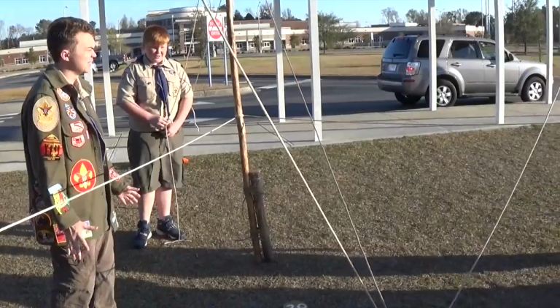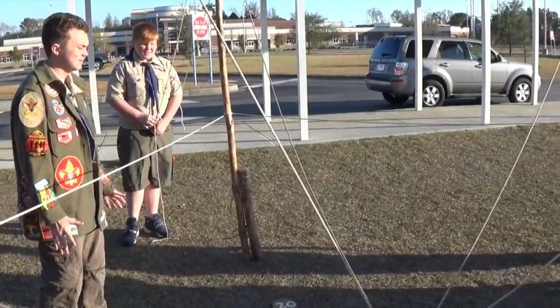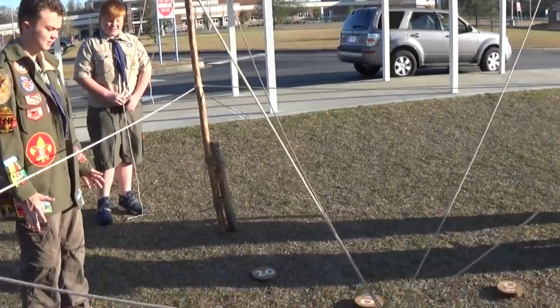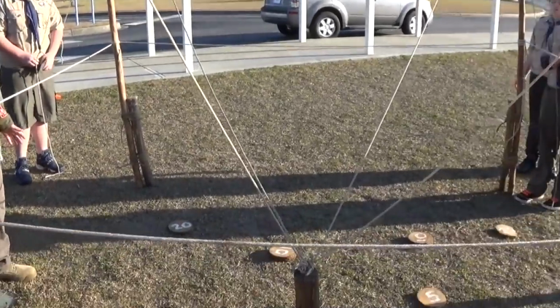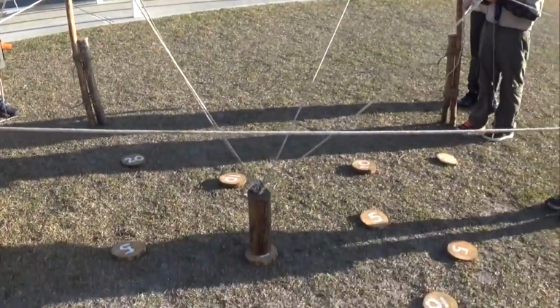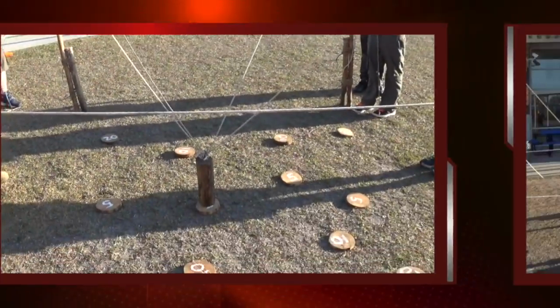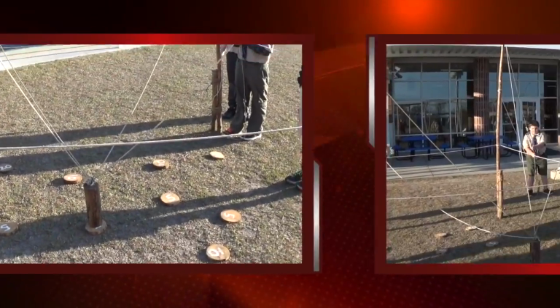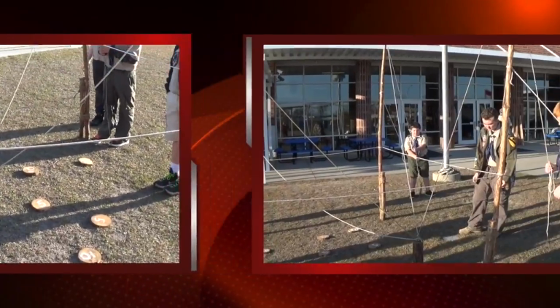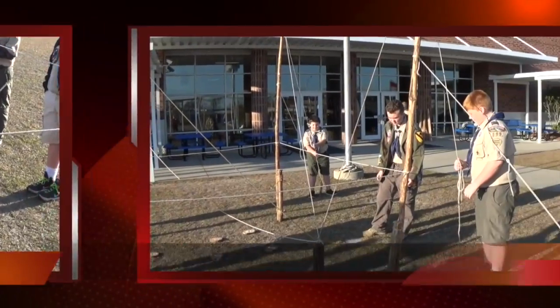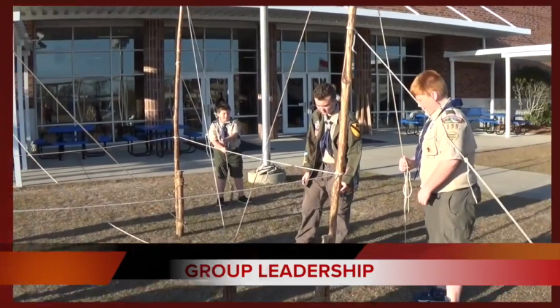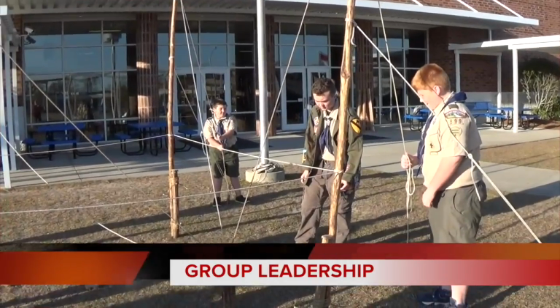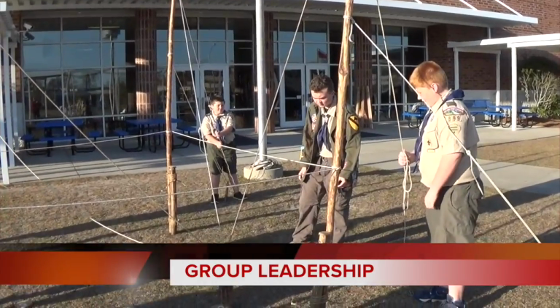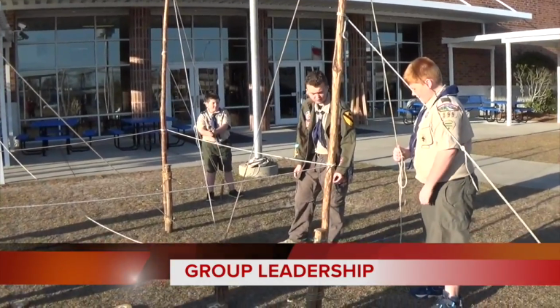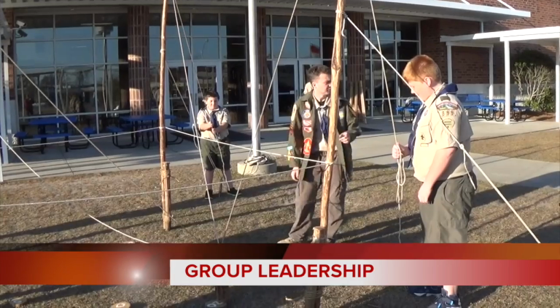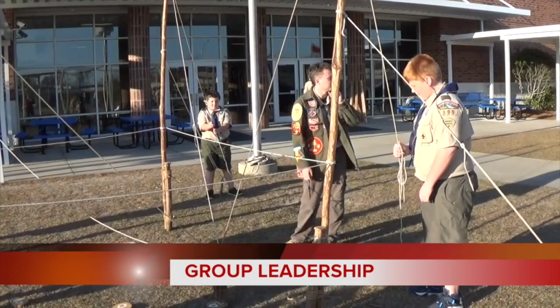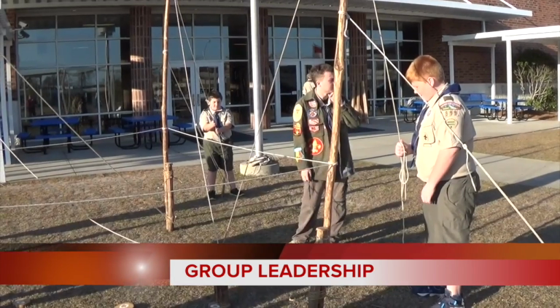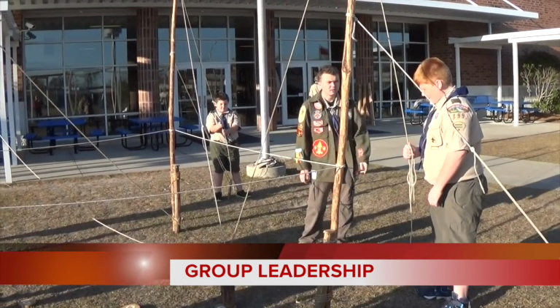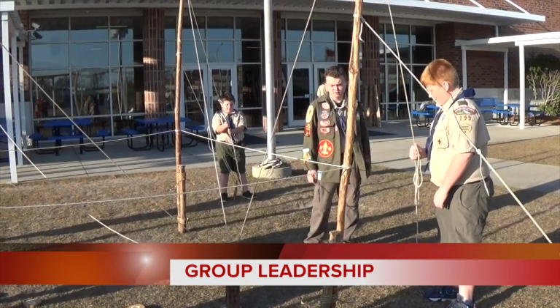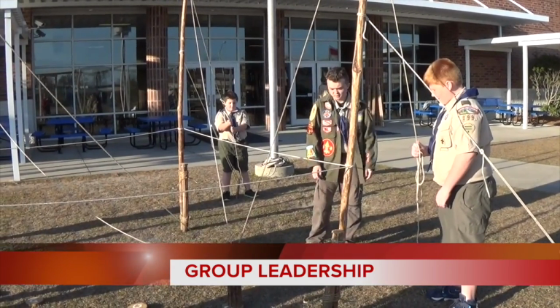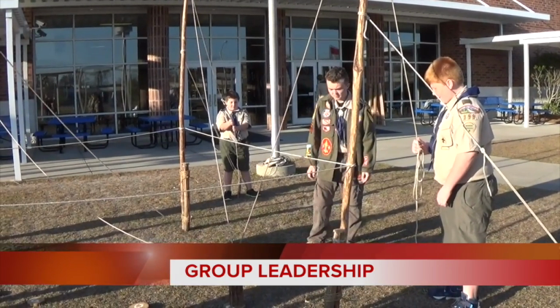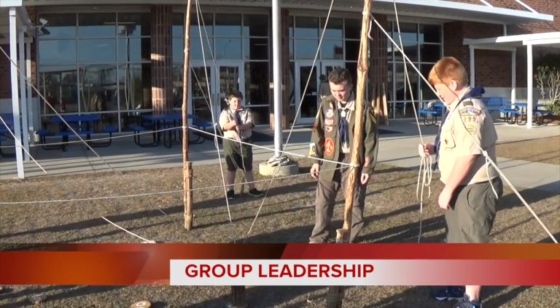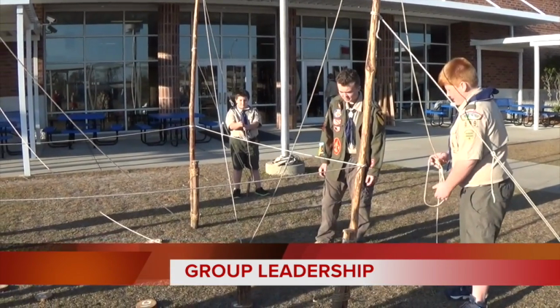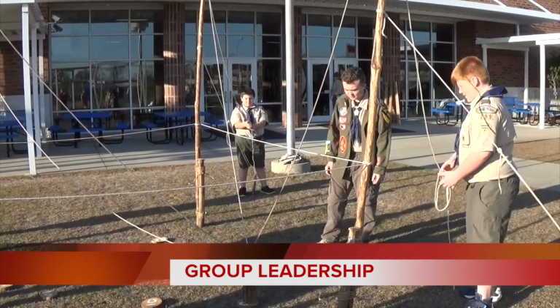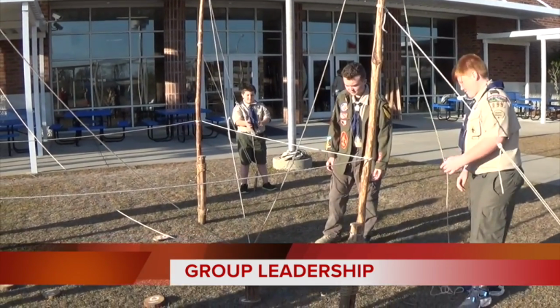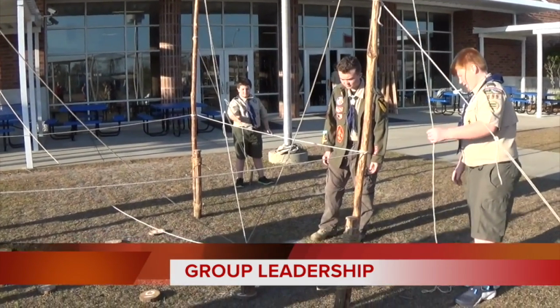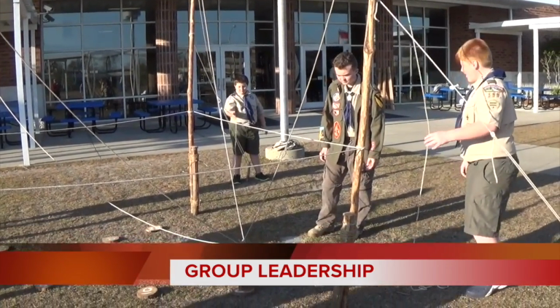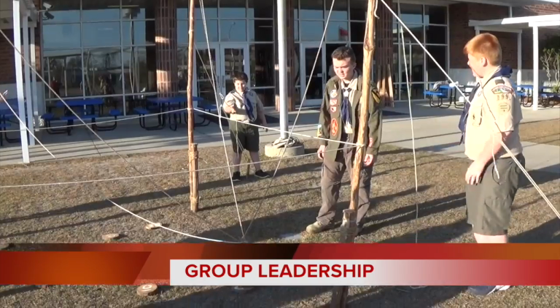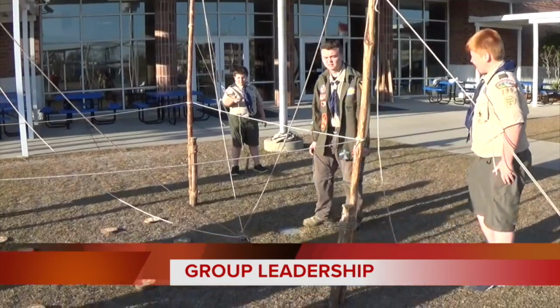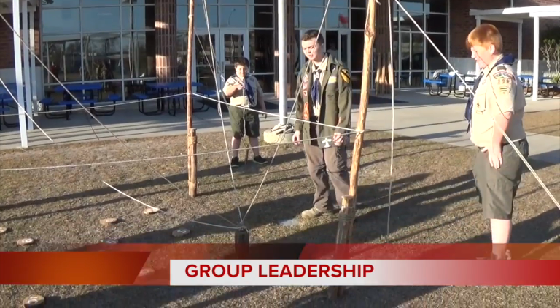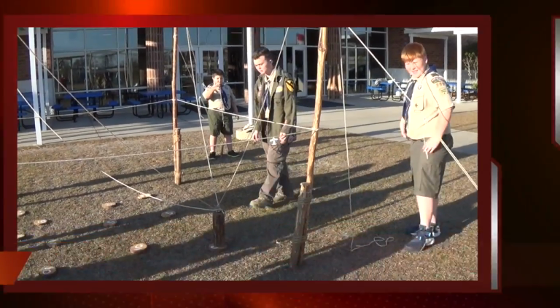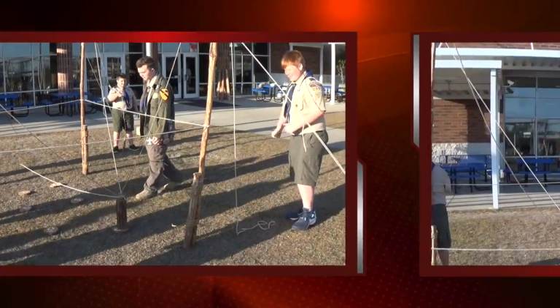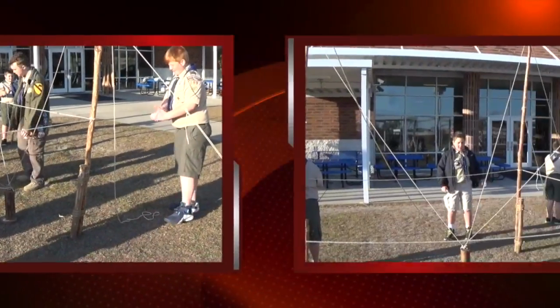Let go of the rope — oh, let it go, let it go. Let it go. Daniel, can I have a little bit of slack? Okay, everyone let it go. That's a 20 — he has 20 points.